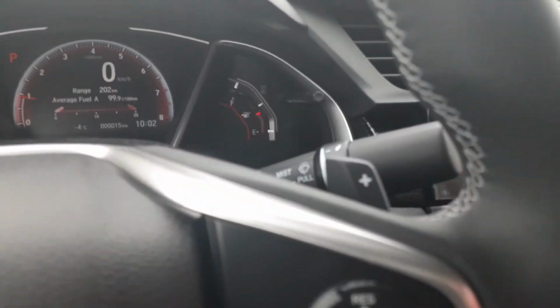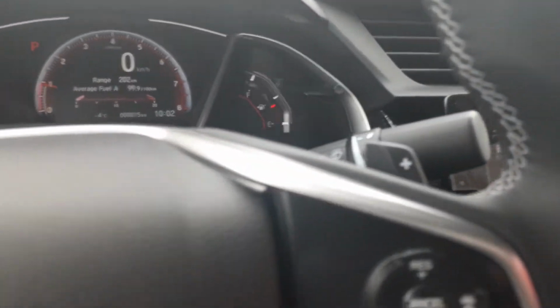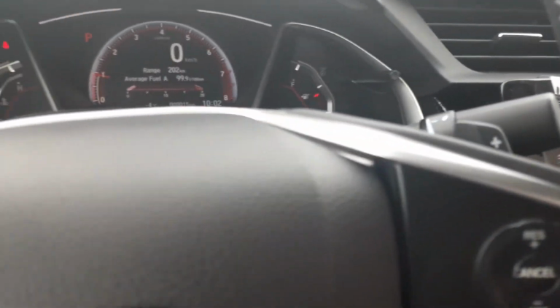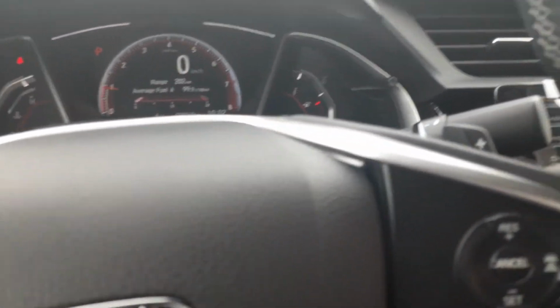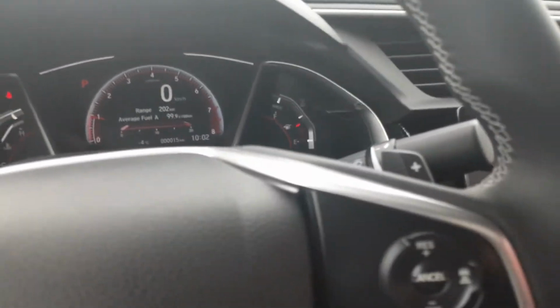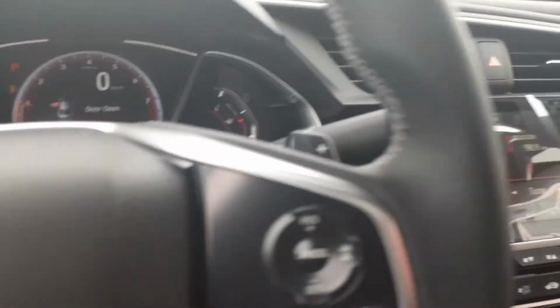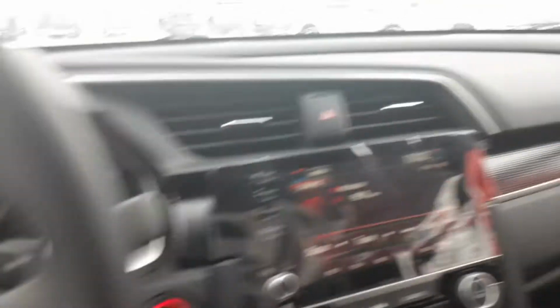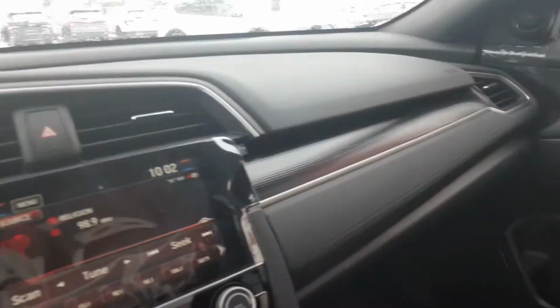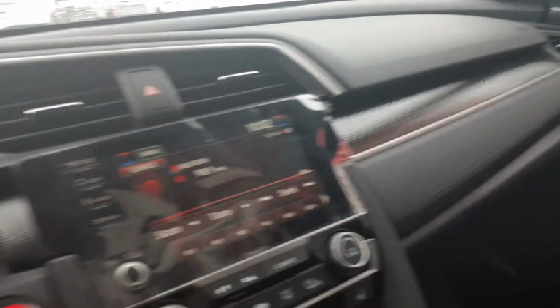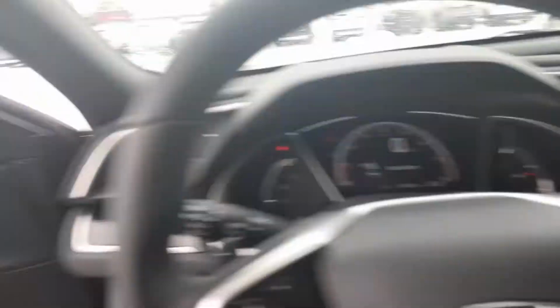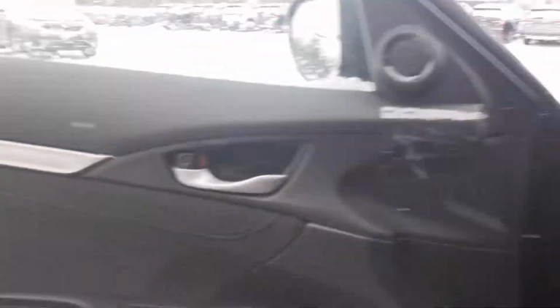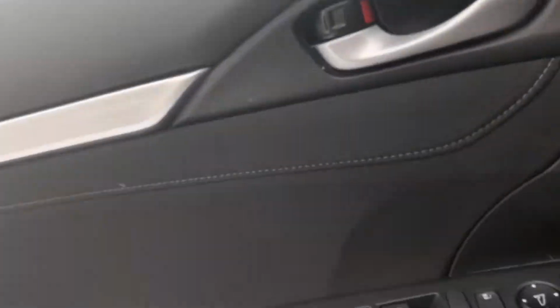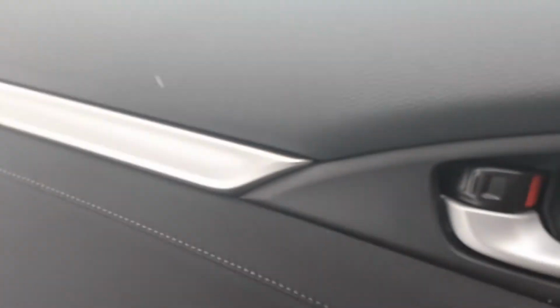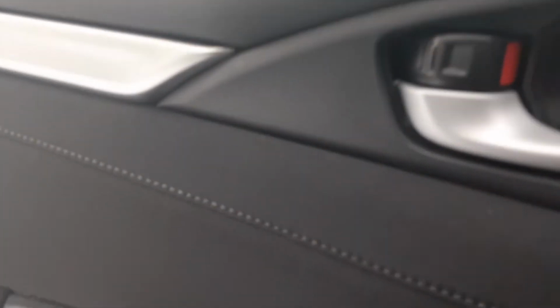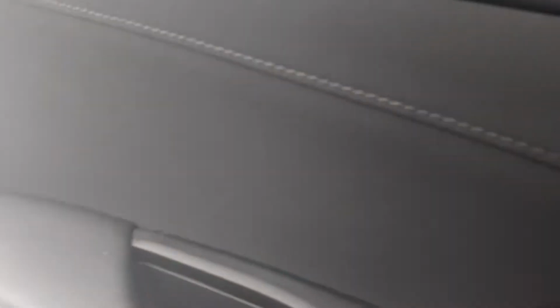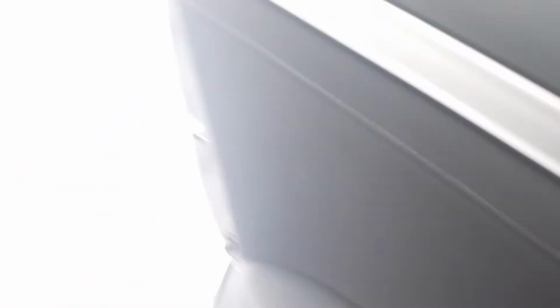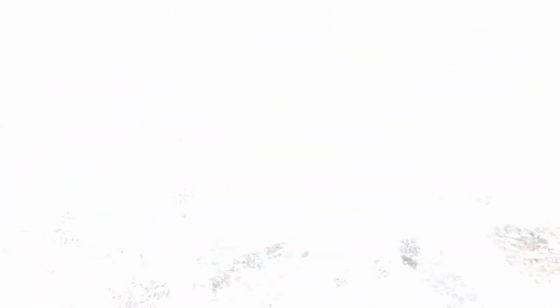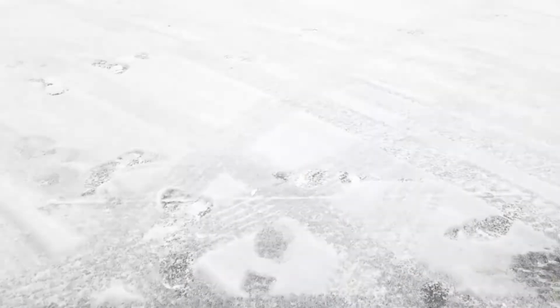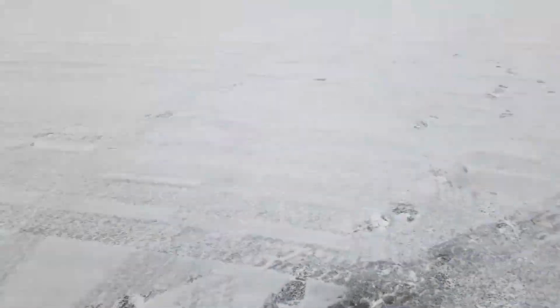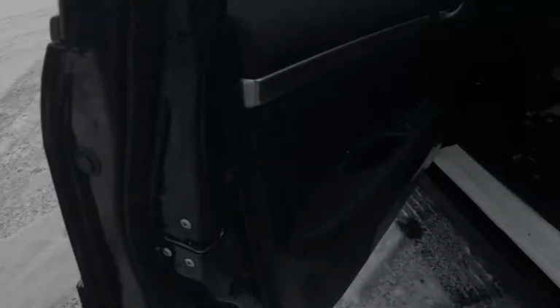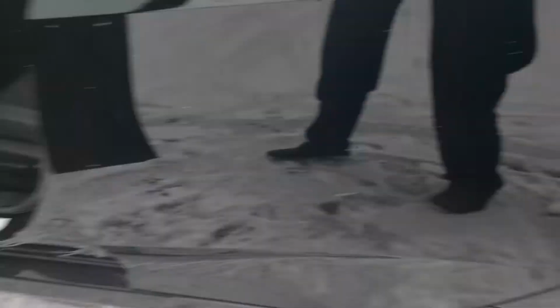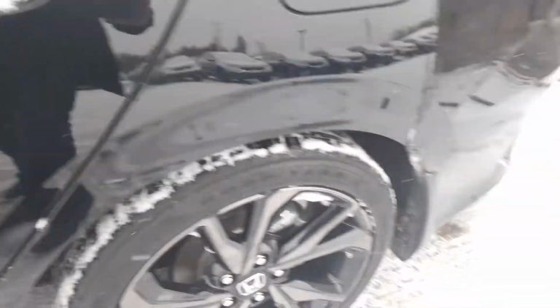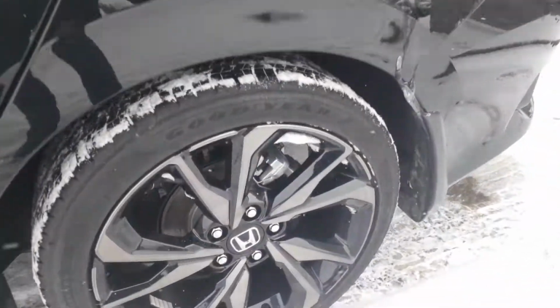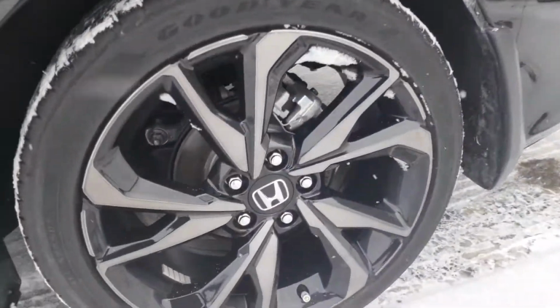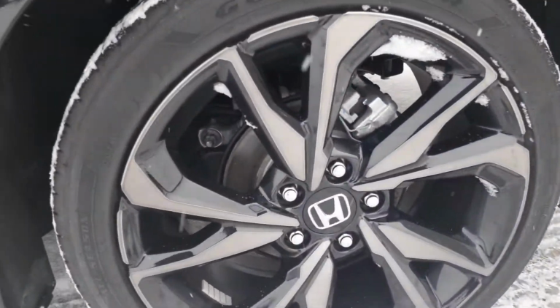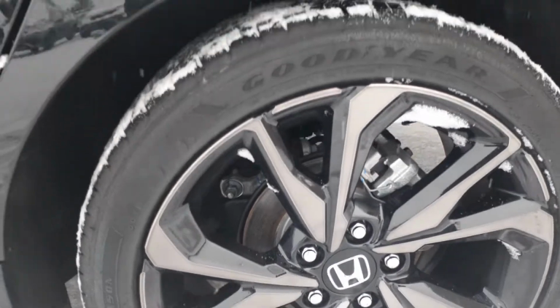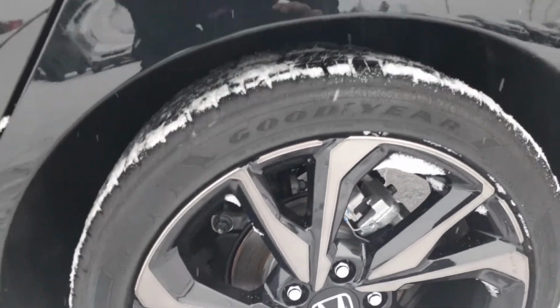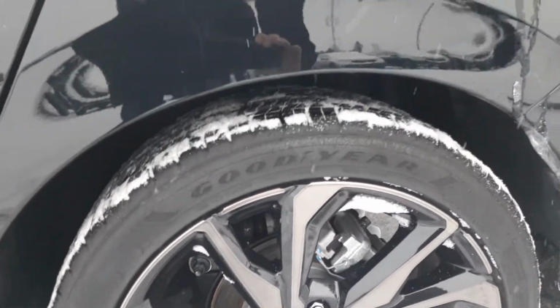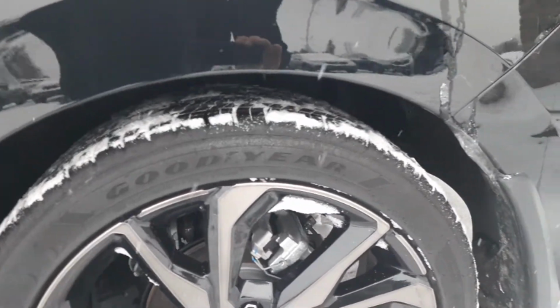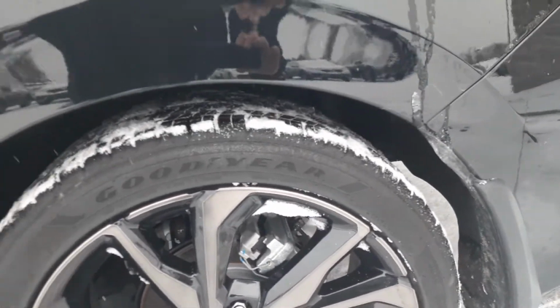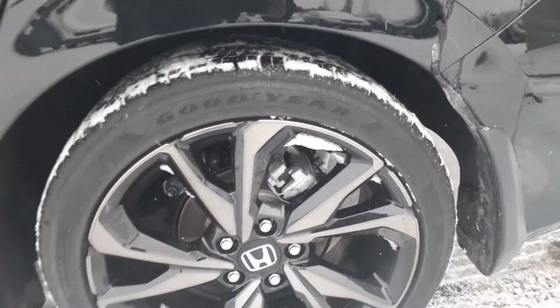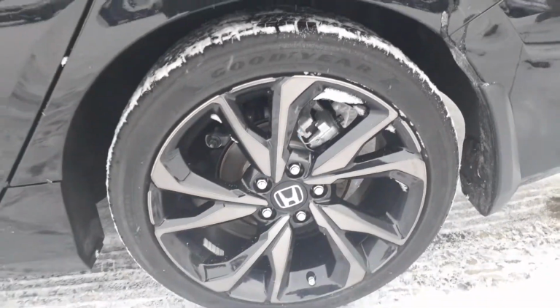It has the paddle shifters, fog lights. It has some pretty big rims — I like these rims a lot. You're looking at an 18-inch rim there.